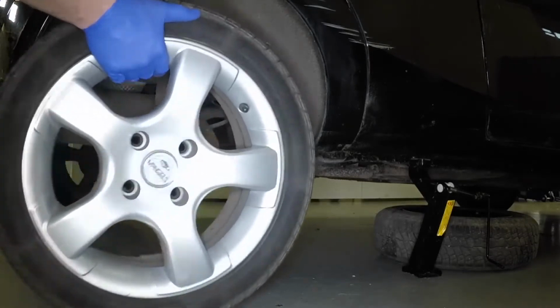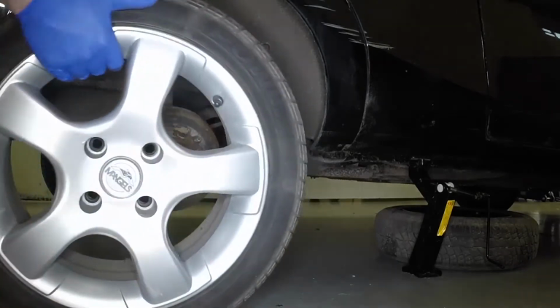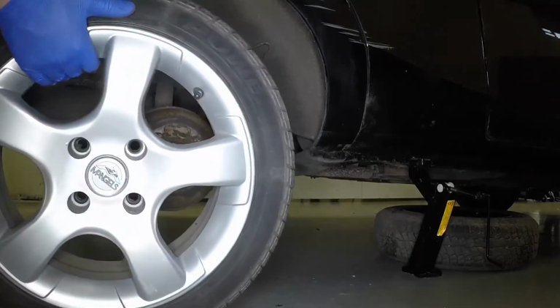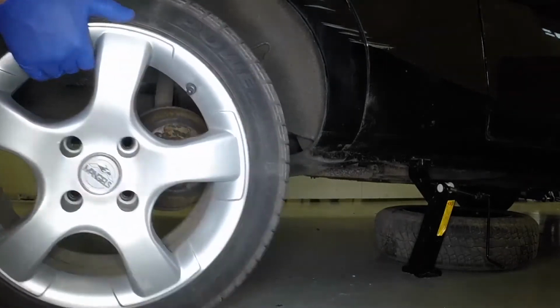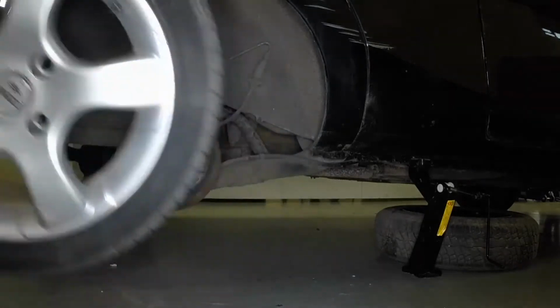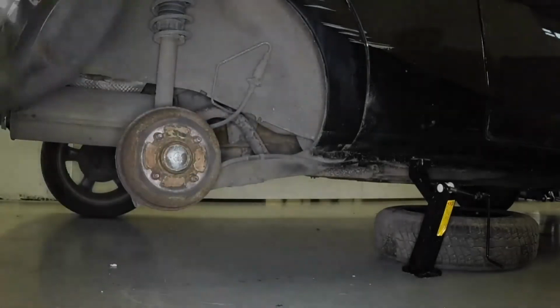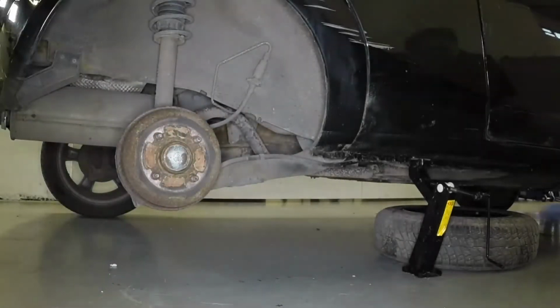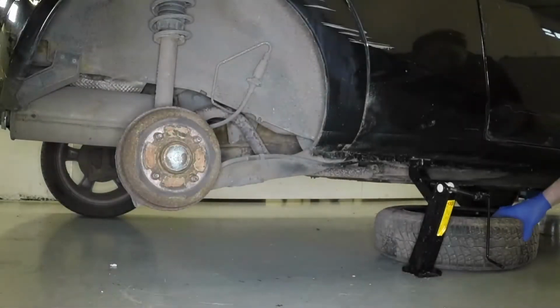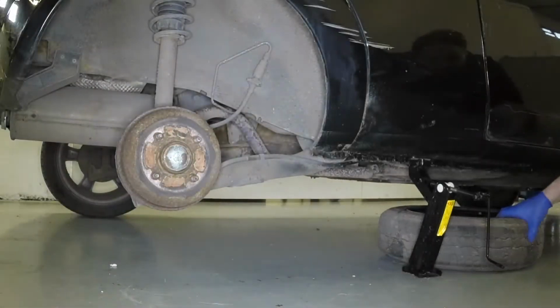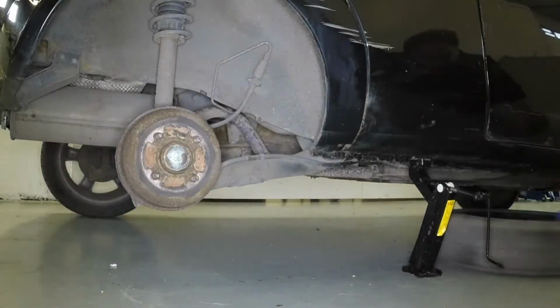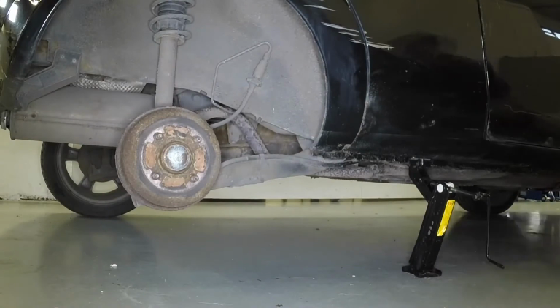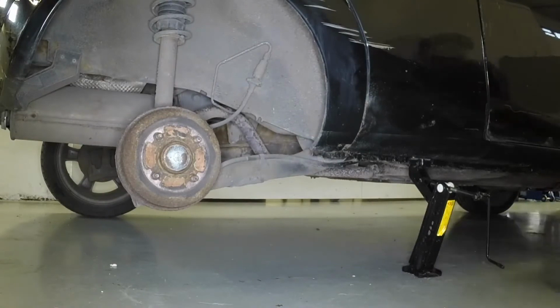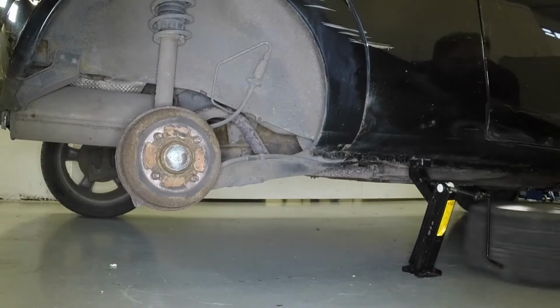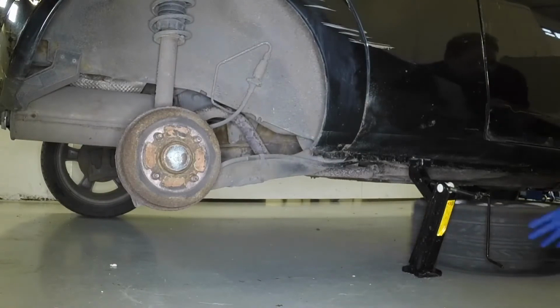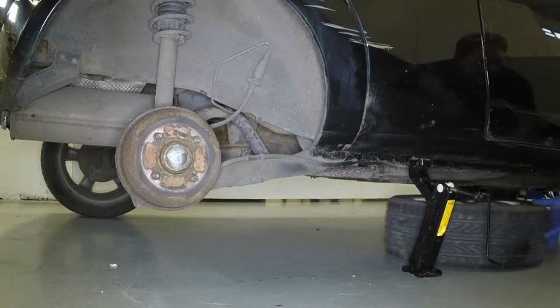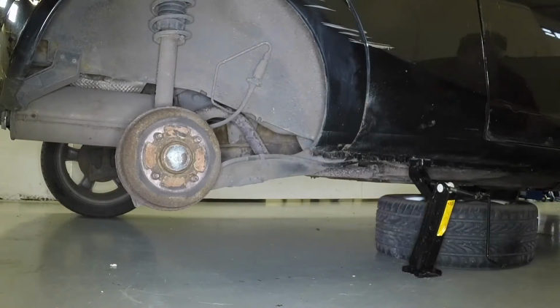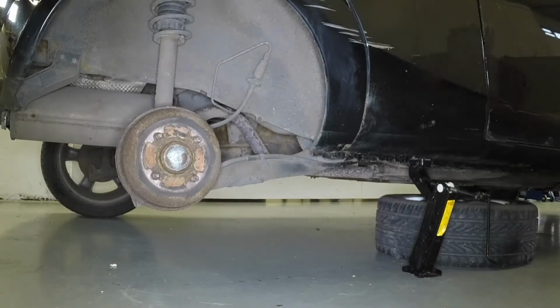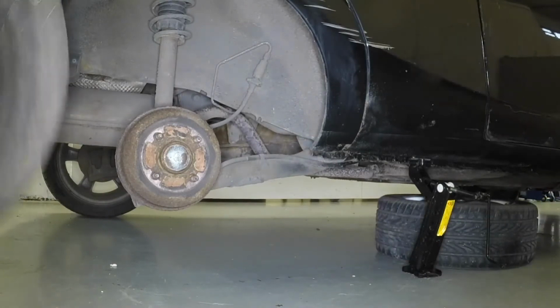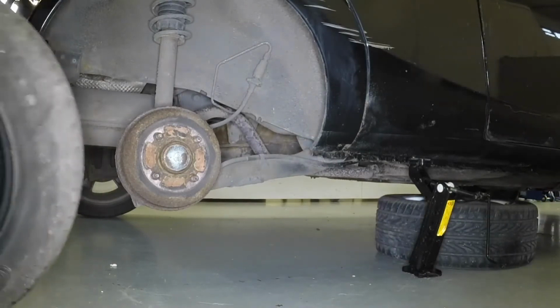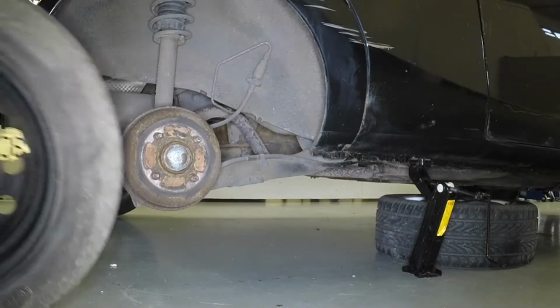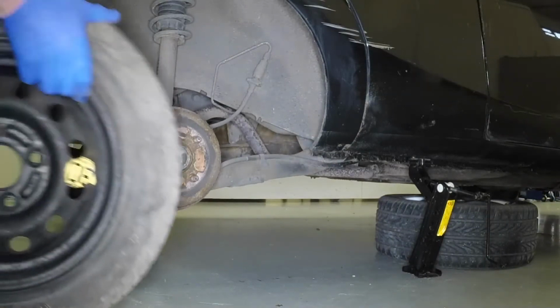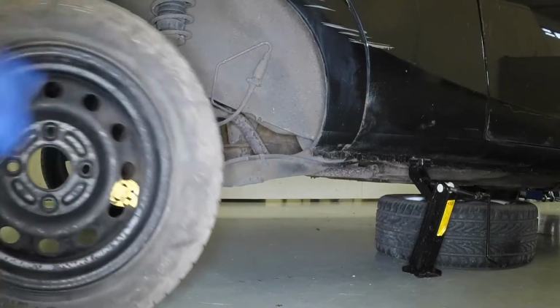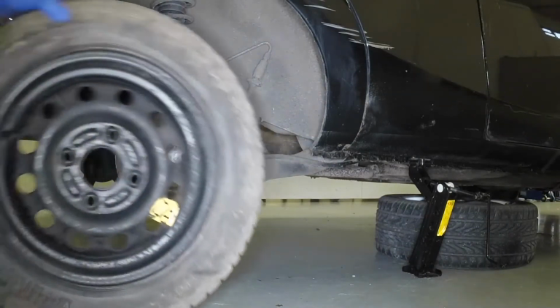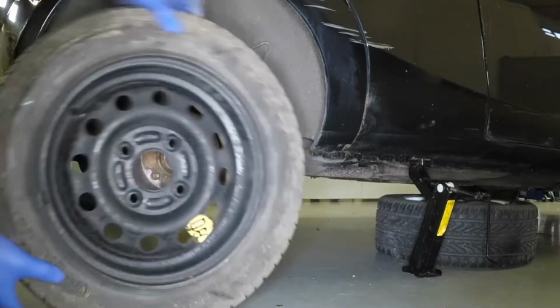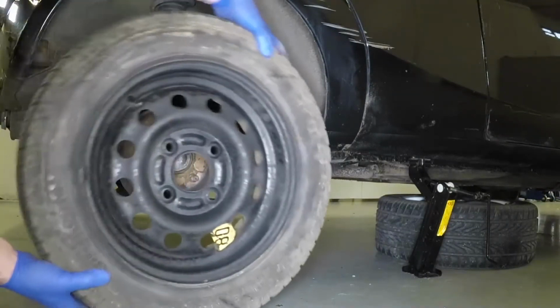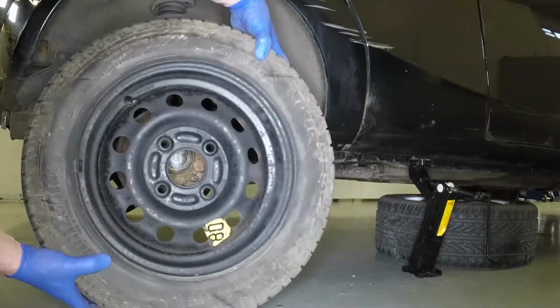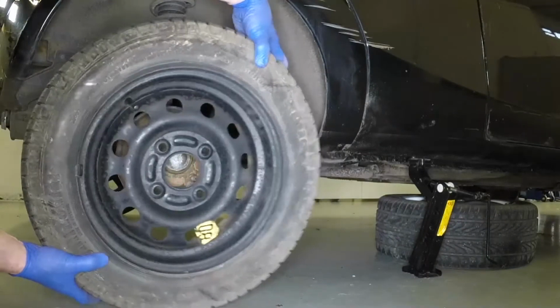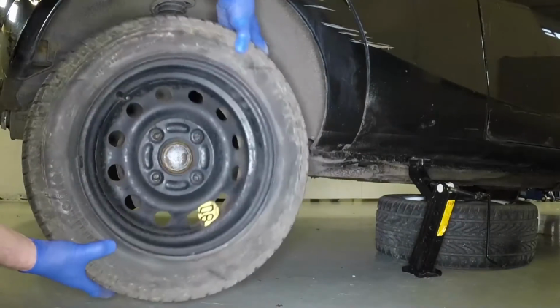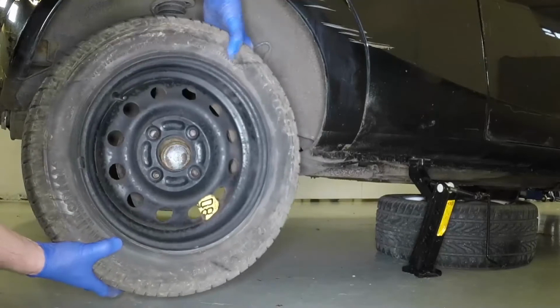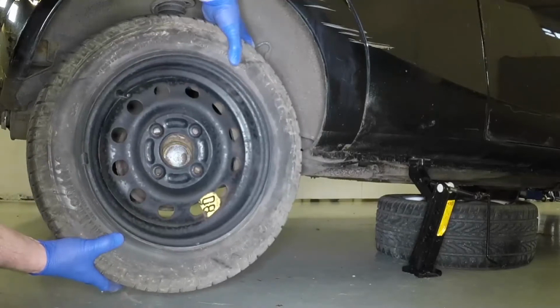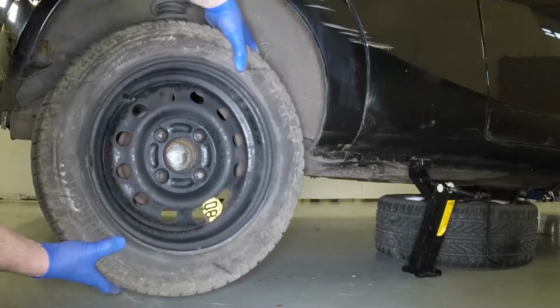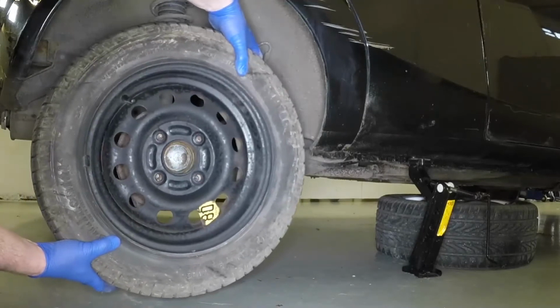Fully unscrew the nuts and remove the wheel. Locate the spare wheel over the hub studs, then refit and lightly tighten the wheel nuts.